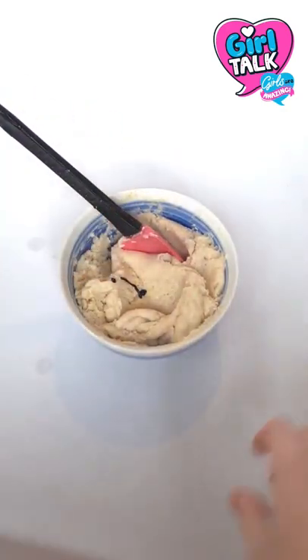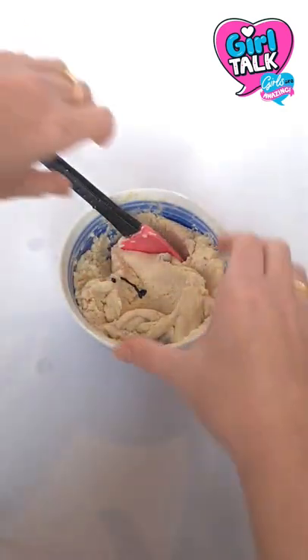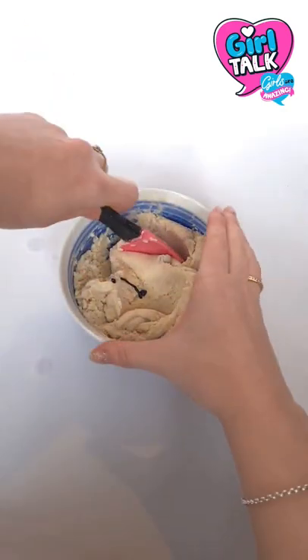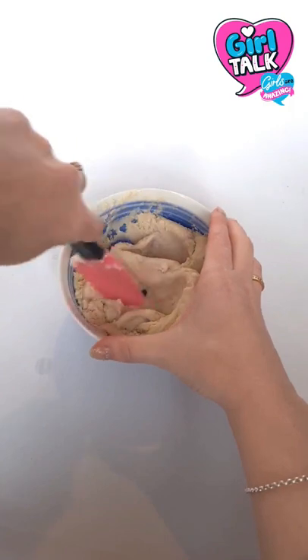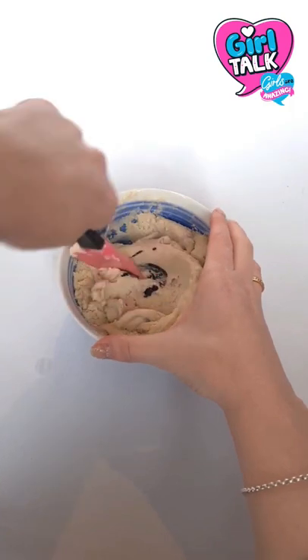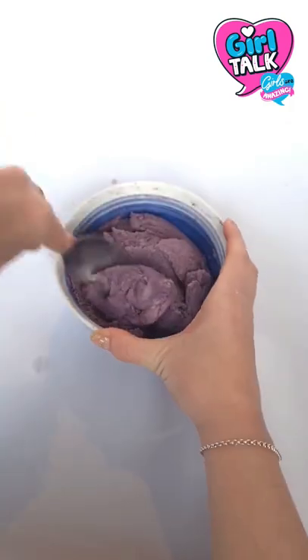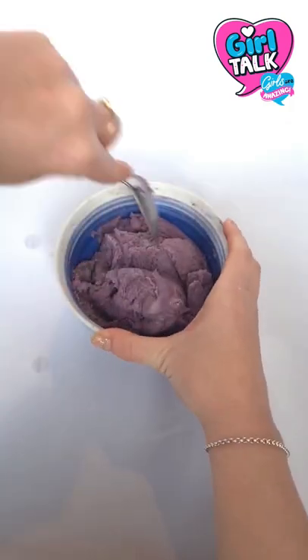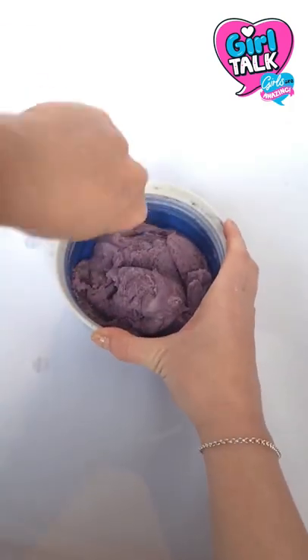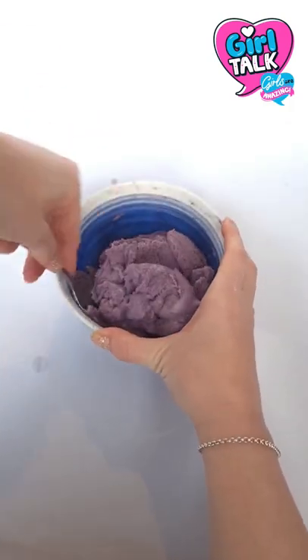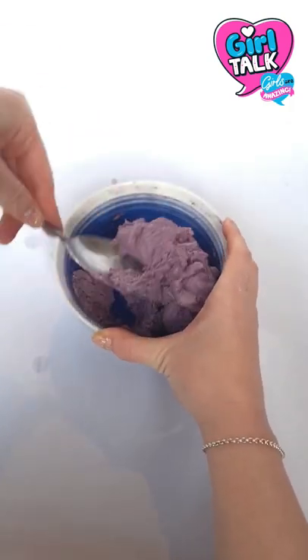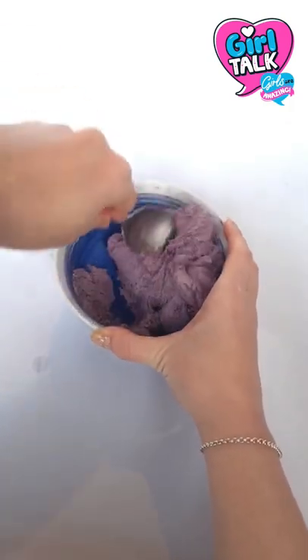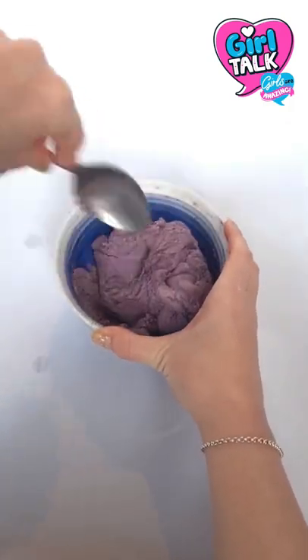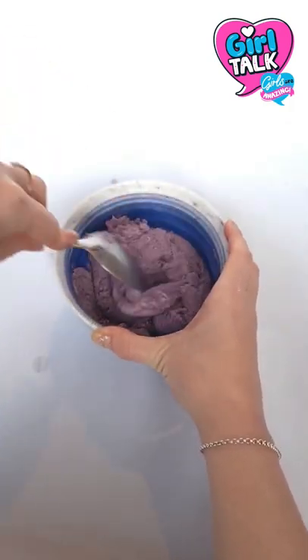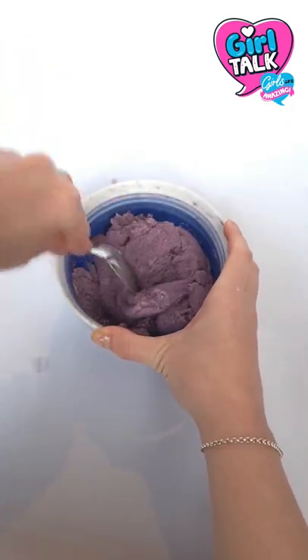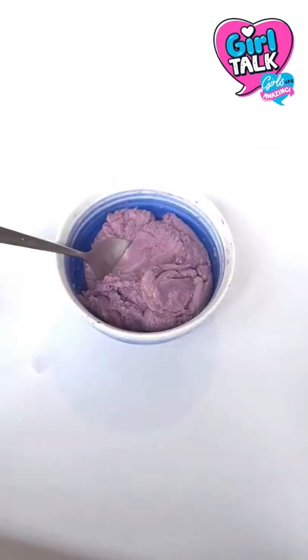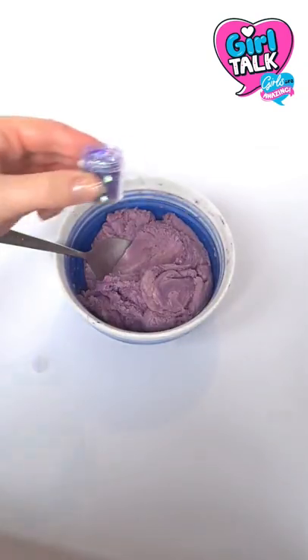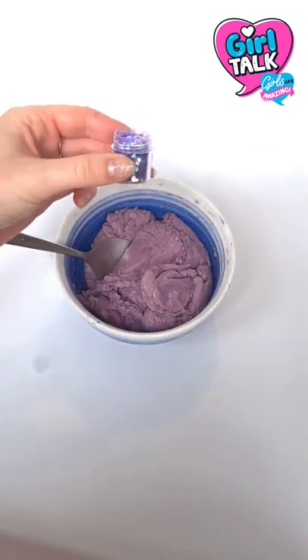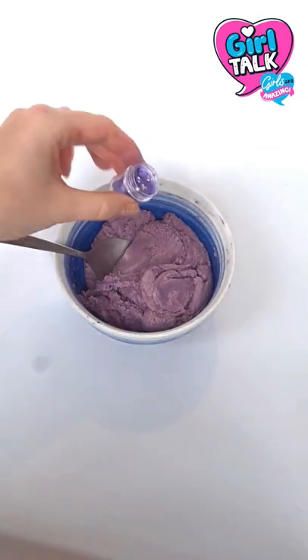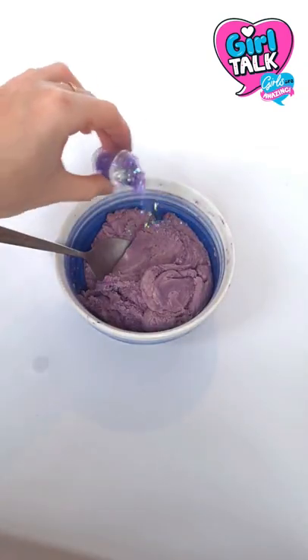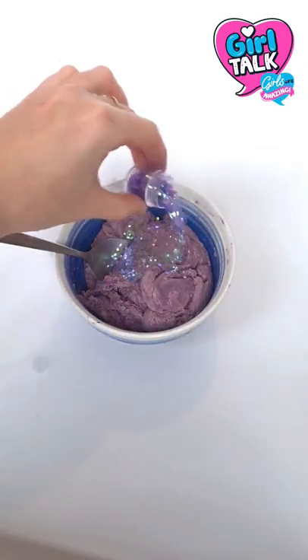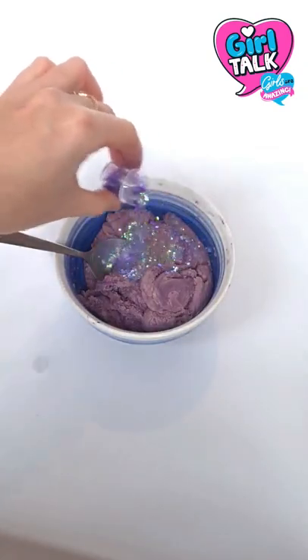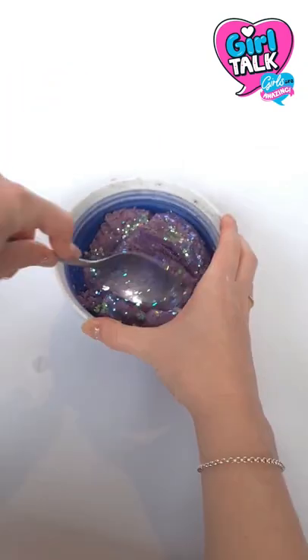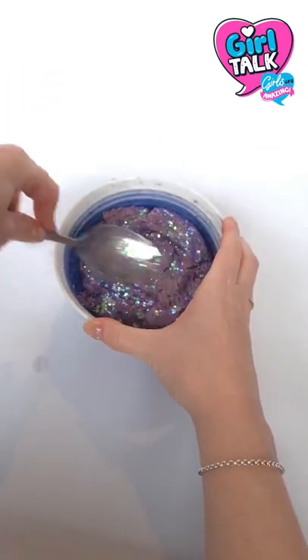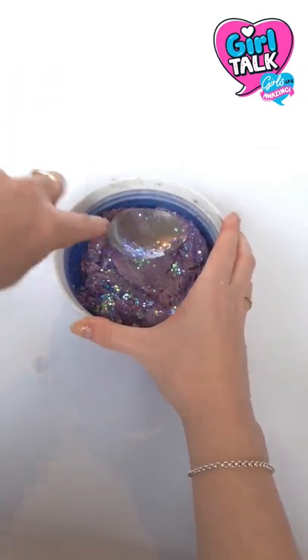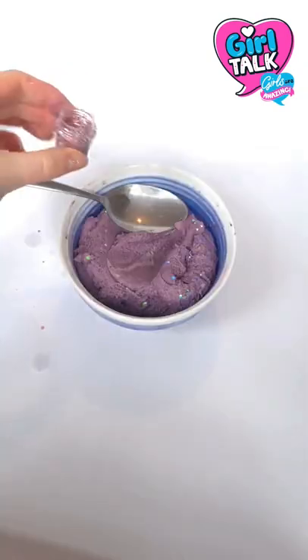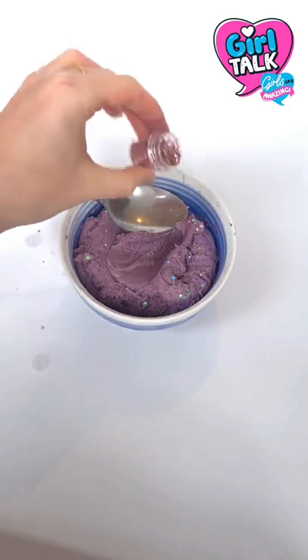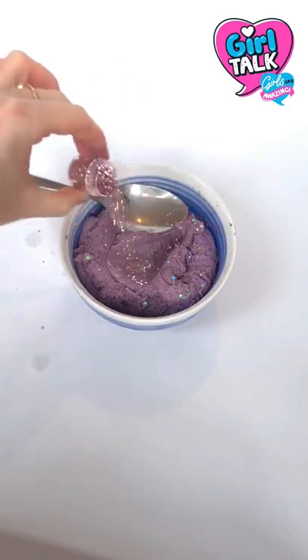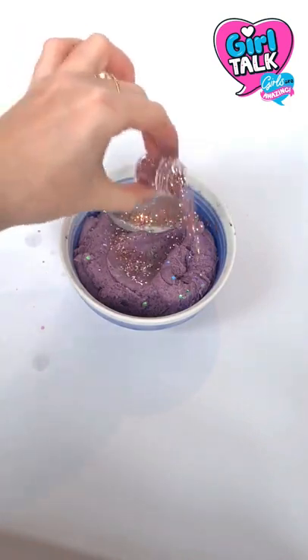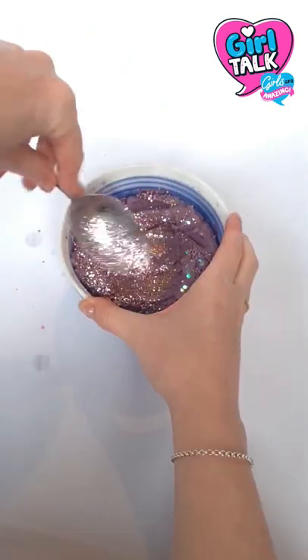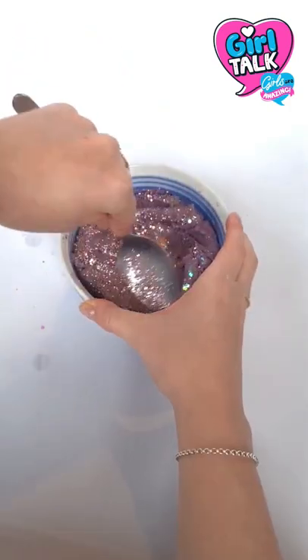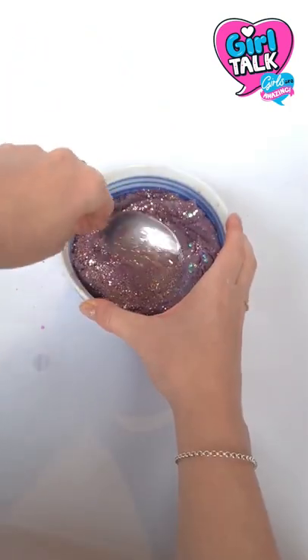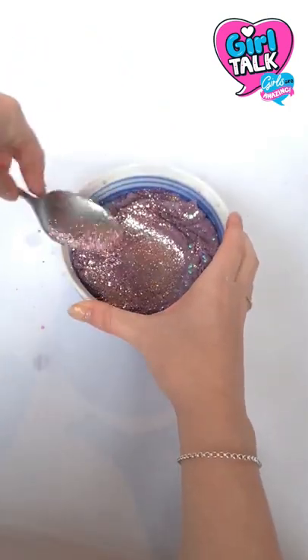Mix the color in until it looks like this — make sure you mix all the color in thoroughly. Now add some biodegradable glitter and mix that in, then add some more biodegradable glitter and mix that in too.